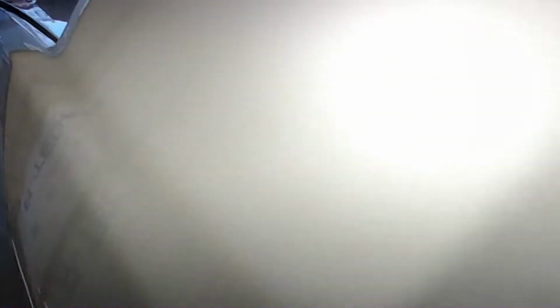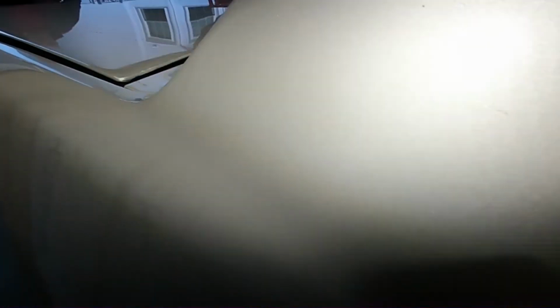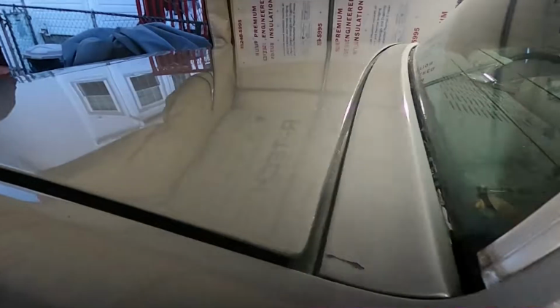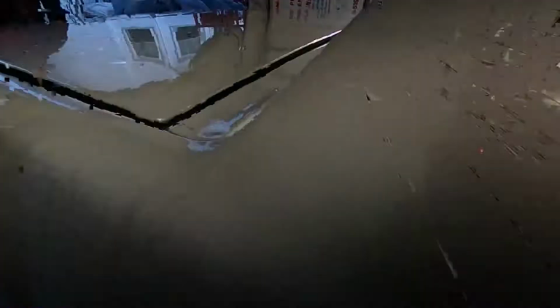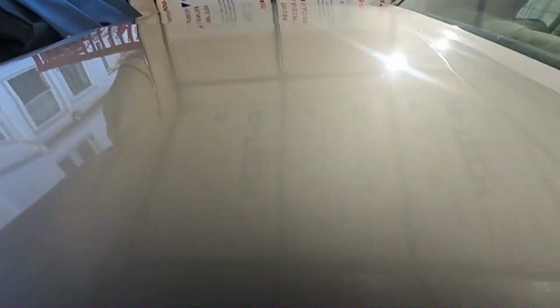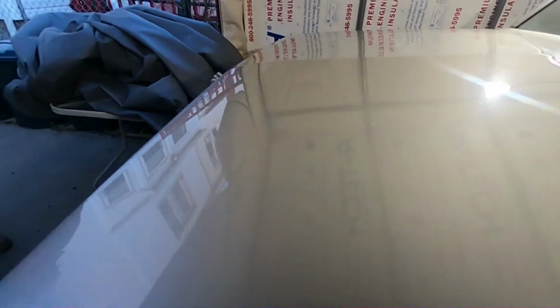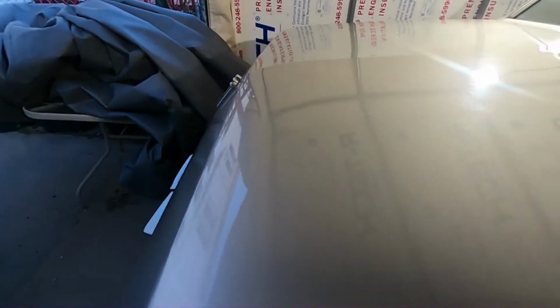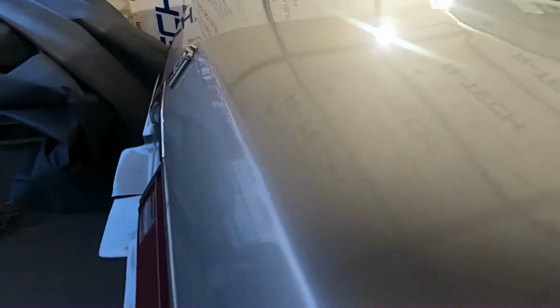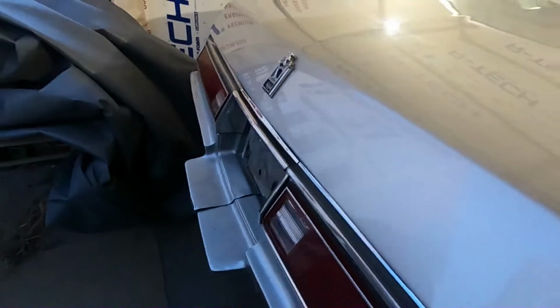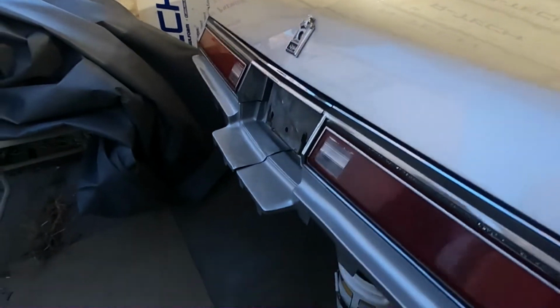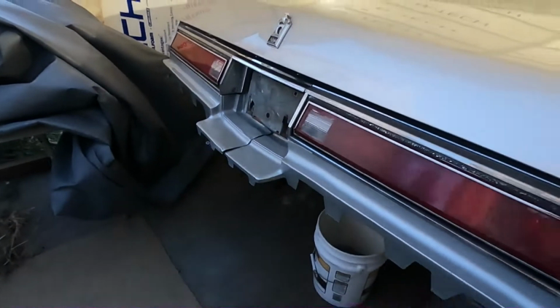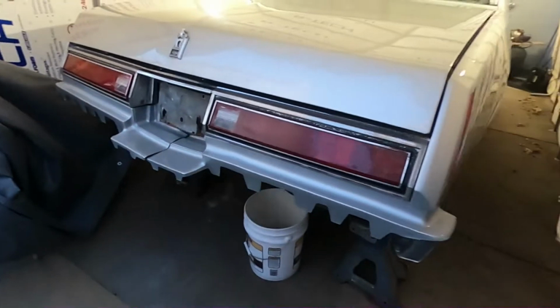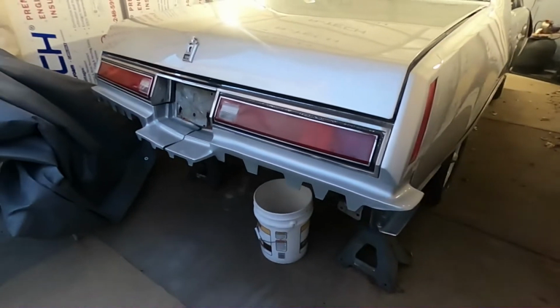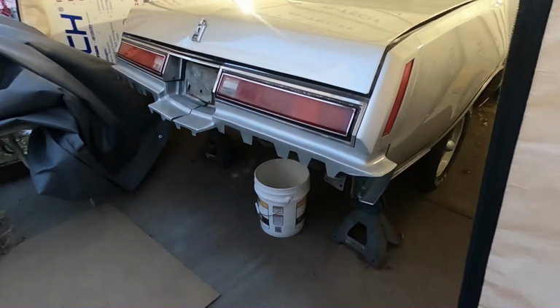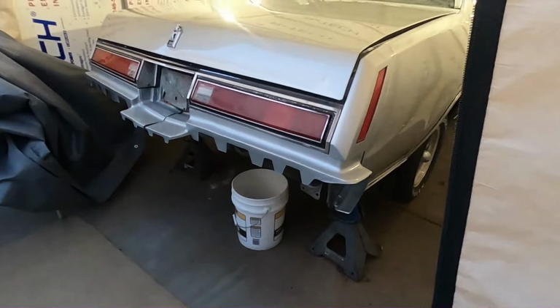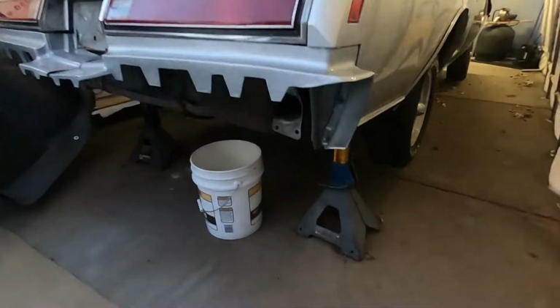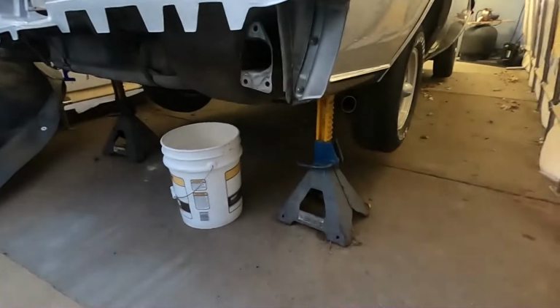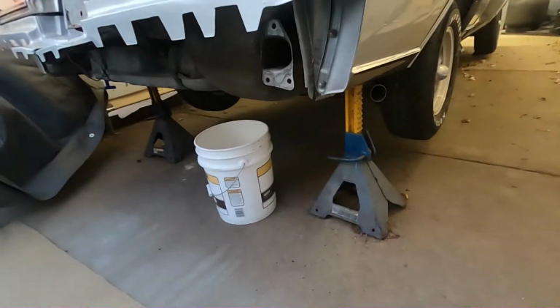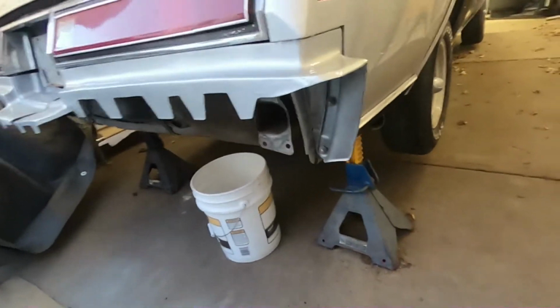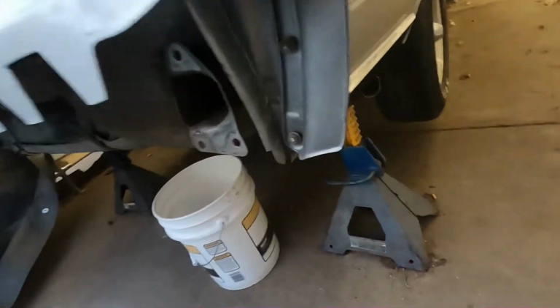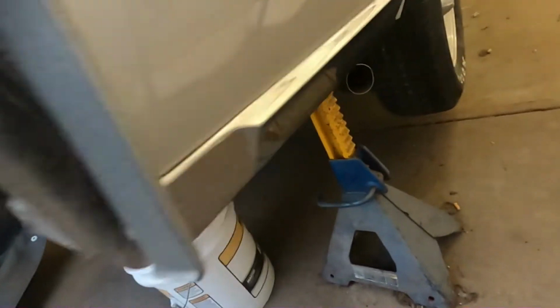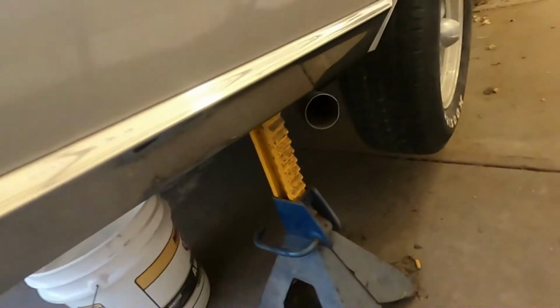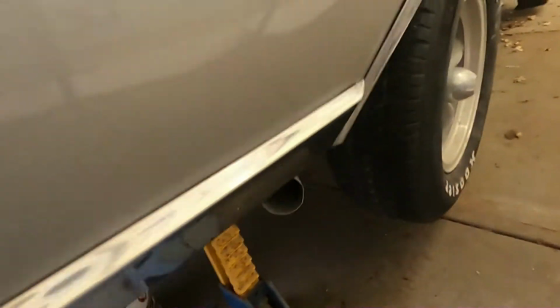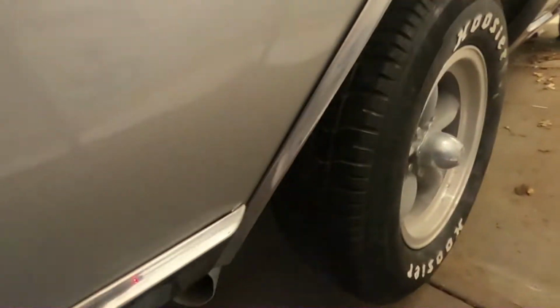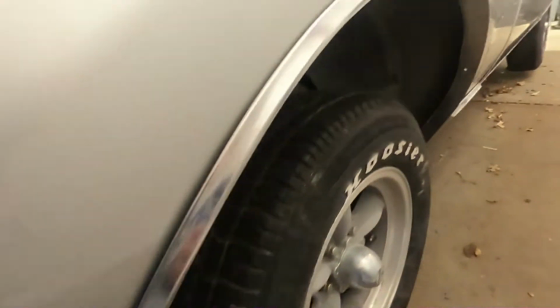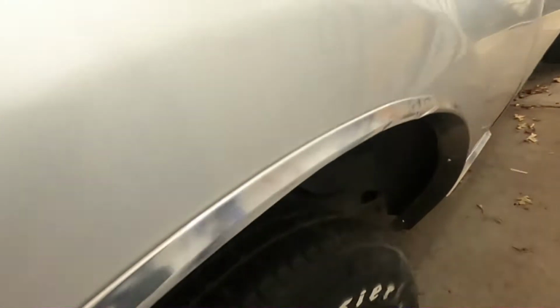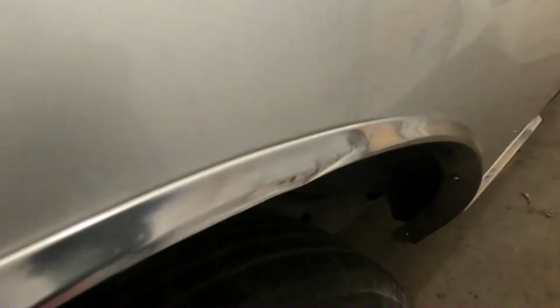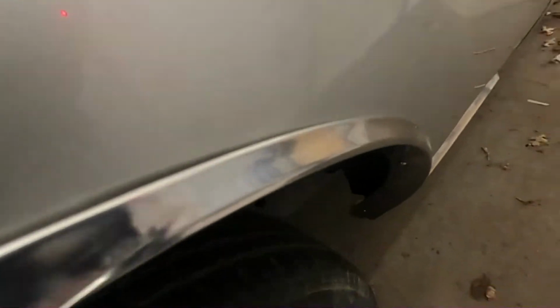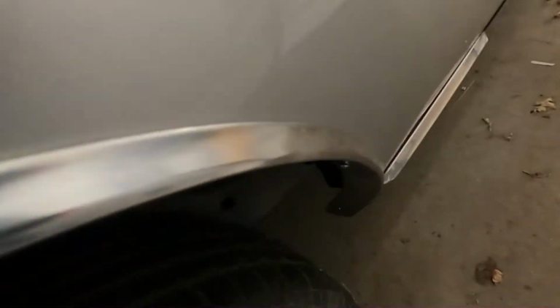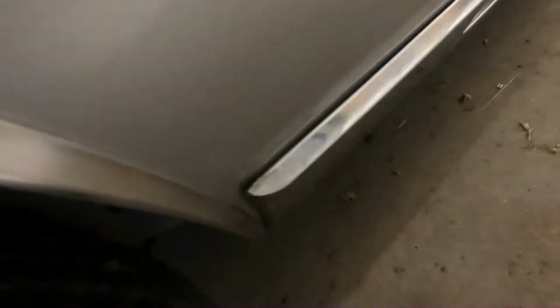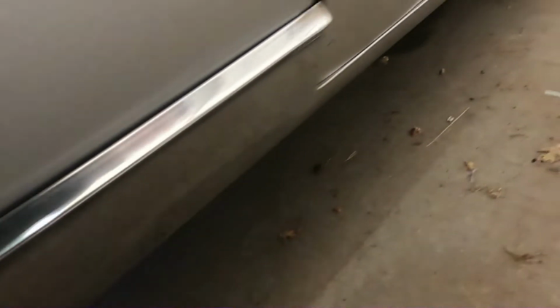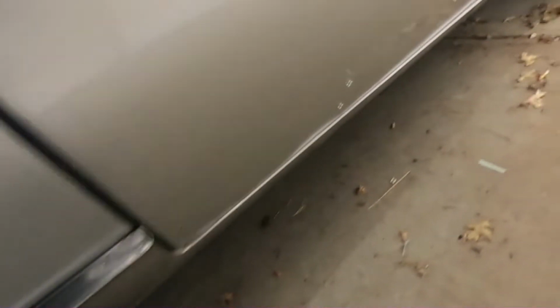Blue interior. This side's got all the trim molding on it — I don't know if you can see it down the side. We fixed the dent on the wheel well a little bit.